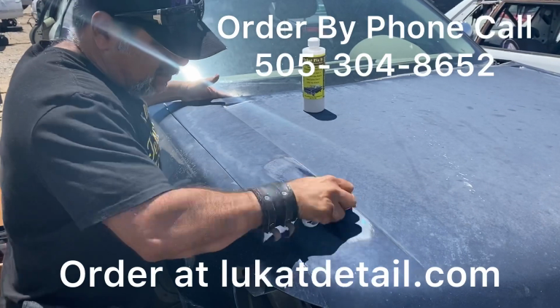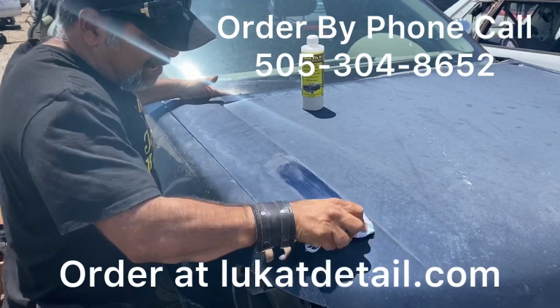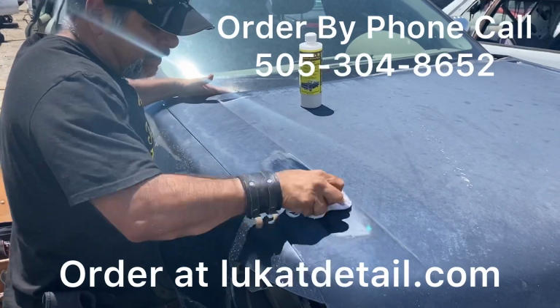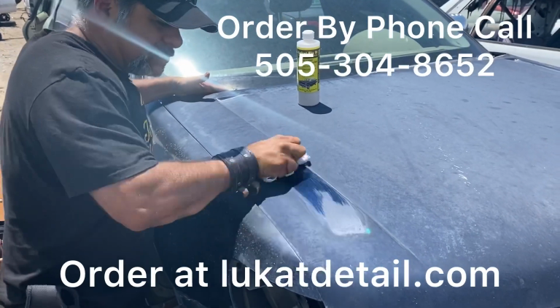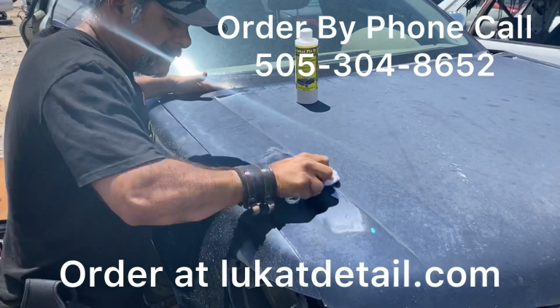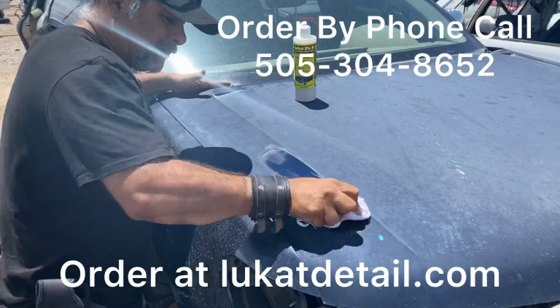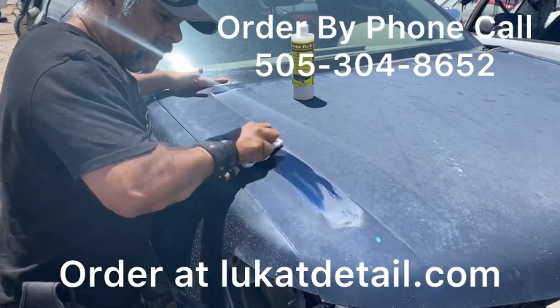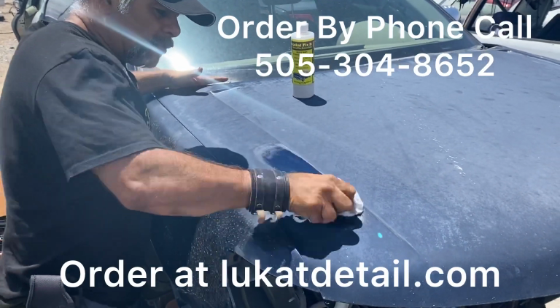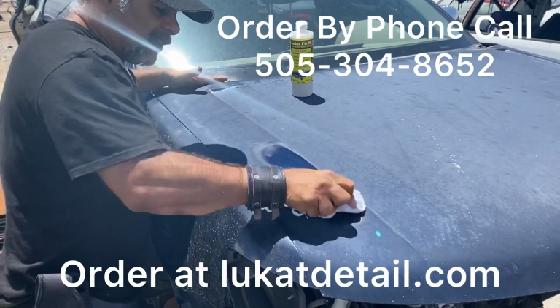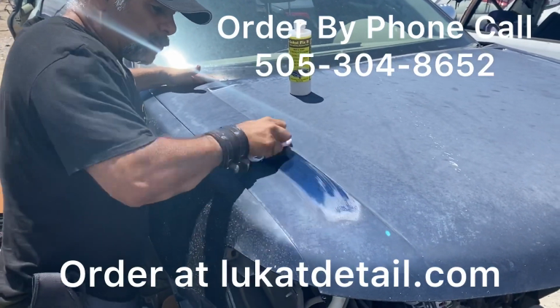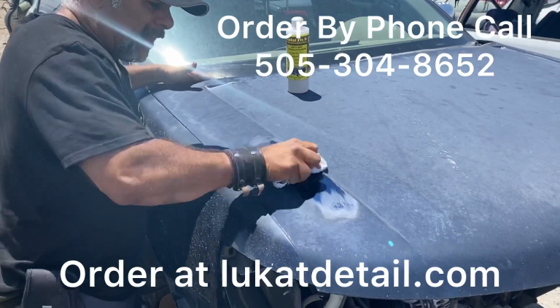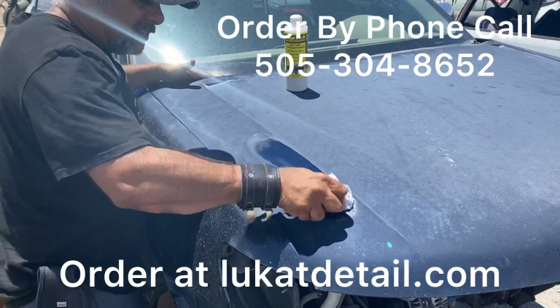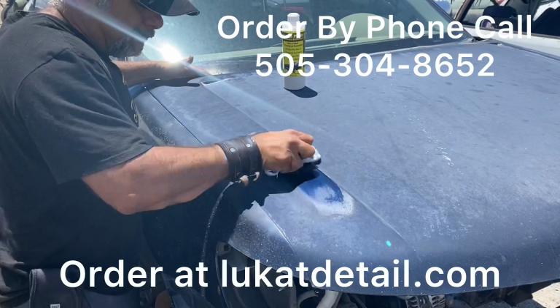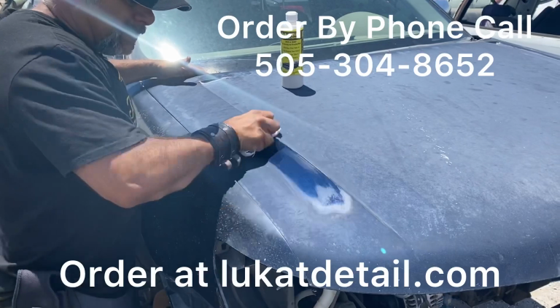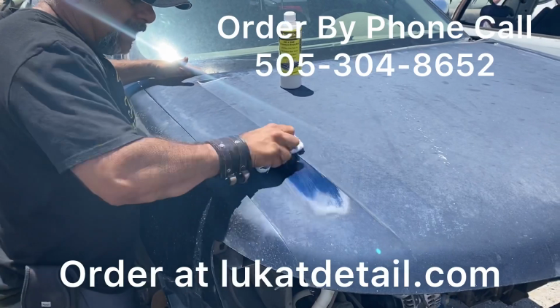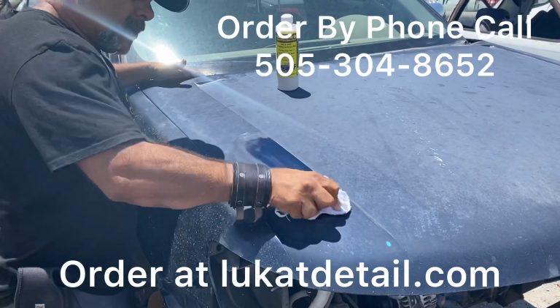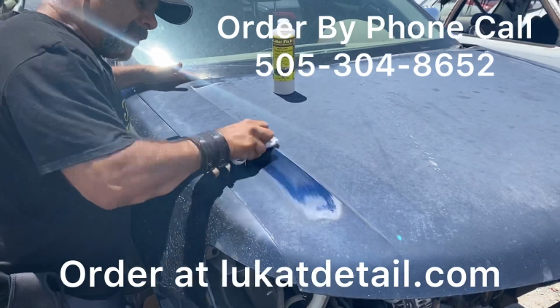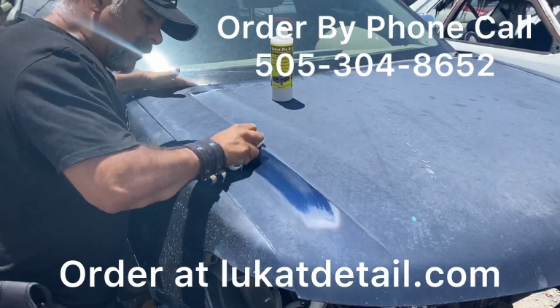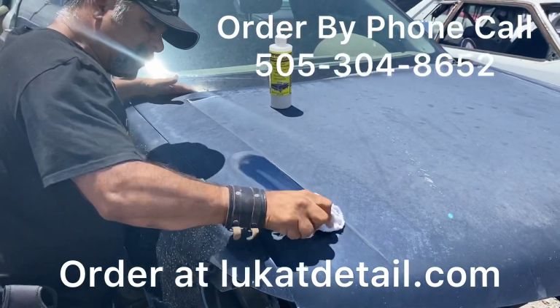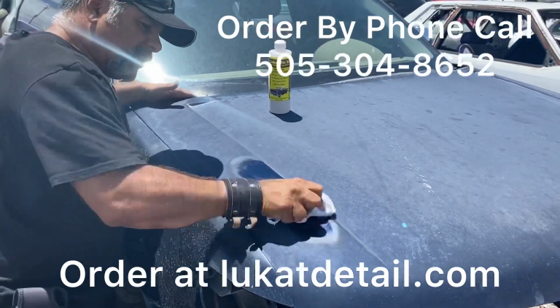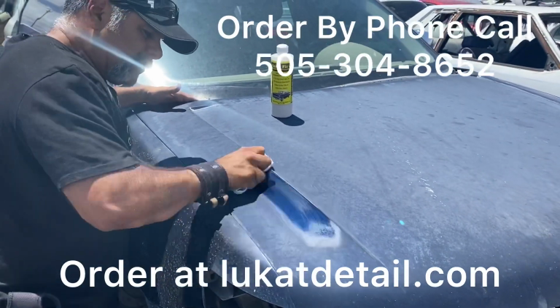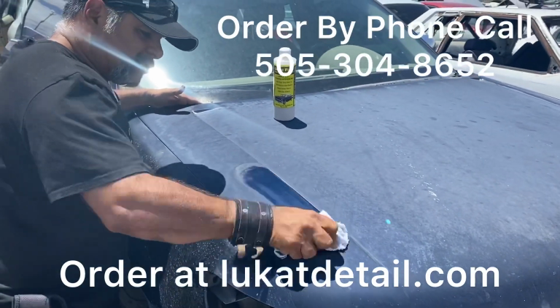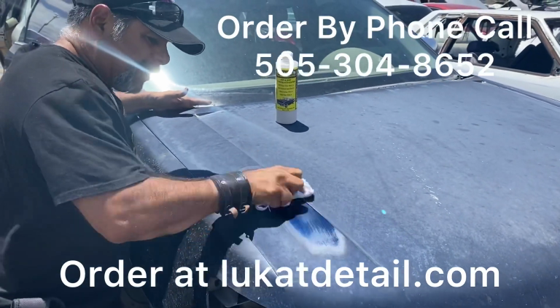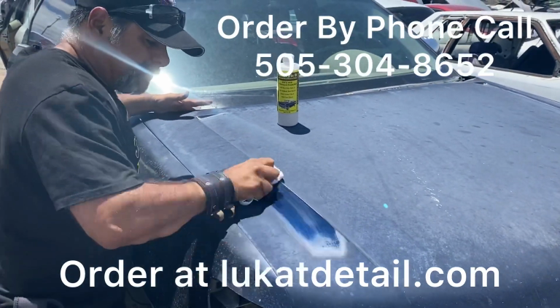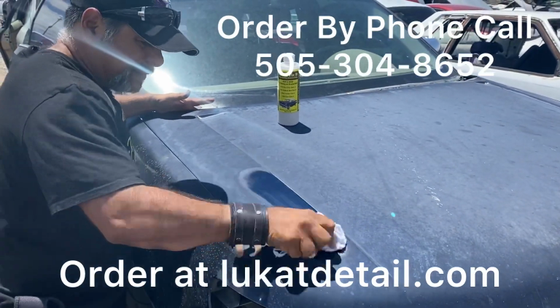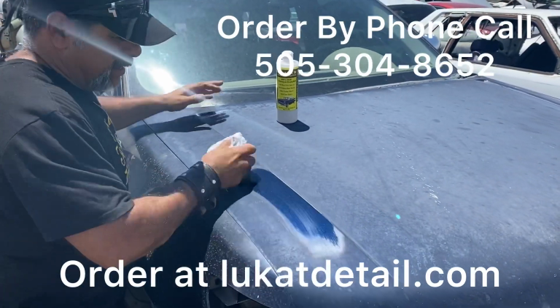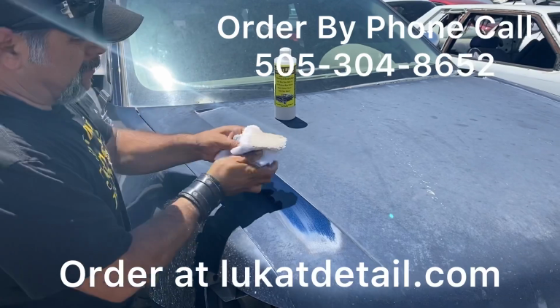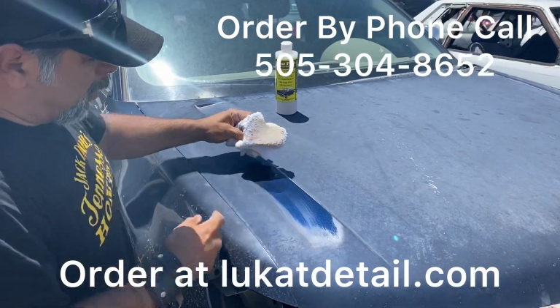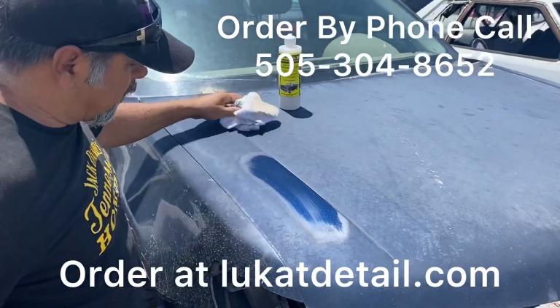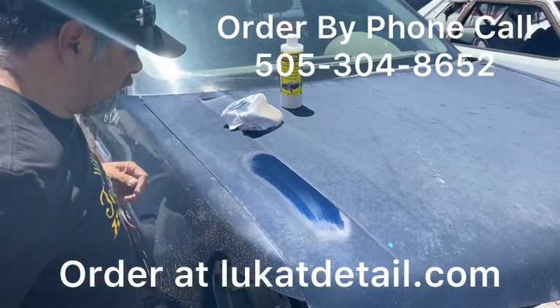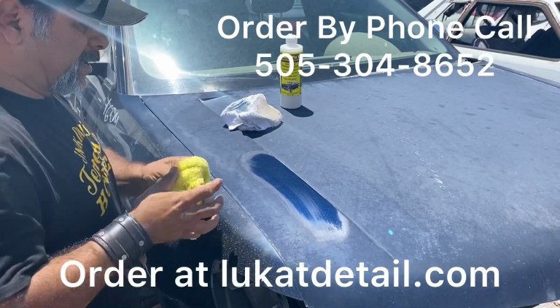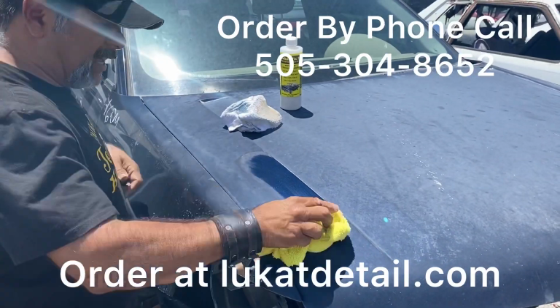Look what's happening here. You see that? All I'm doing is cleaning. It's really hot today, but it doesn't matter — I can still use it, I can still polish it. I'm not removing the clear coat, I'm simply cleaning it.